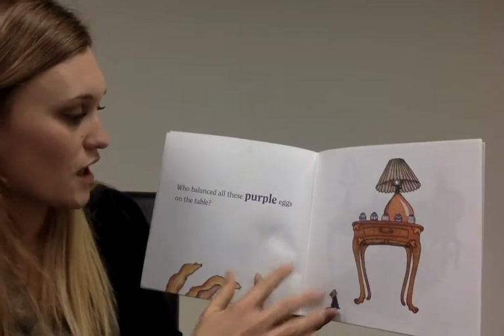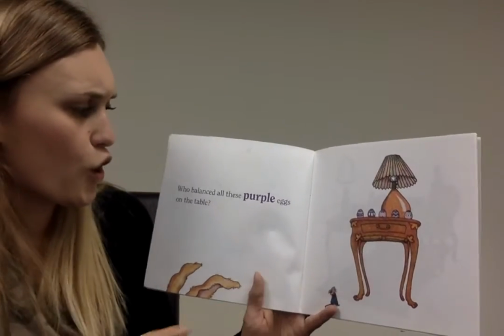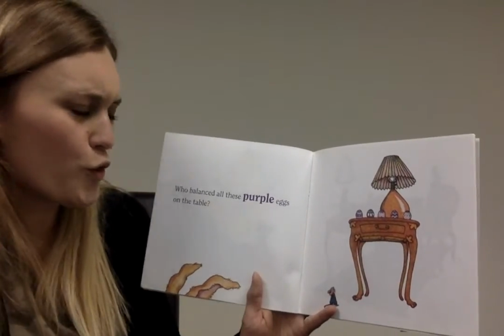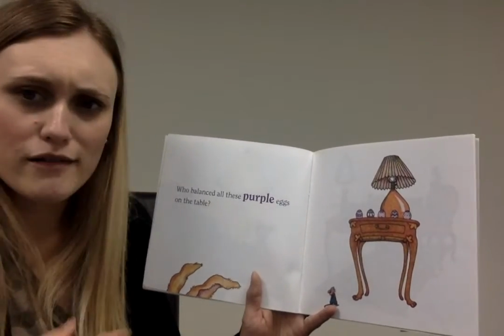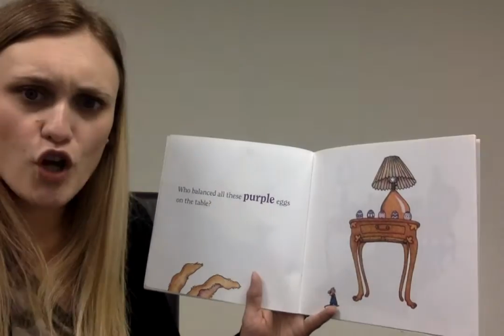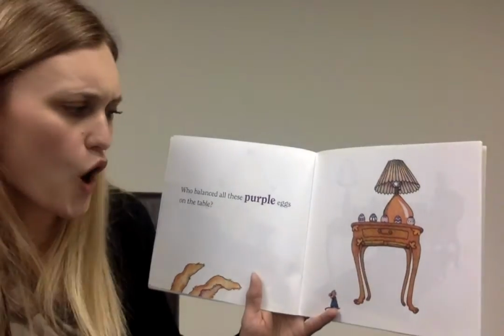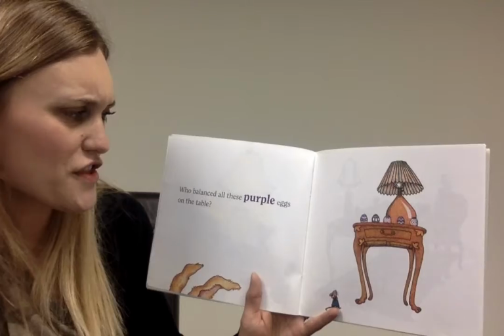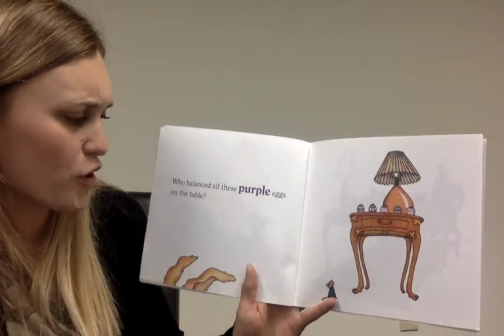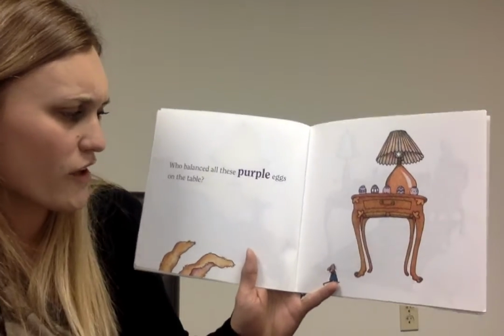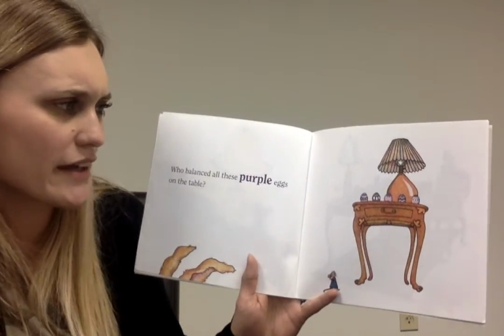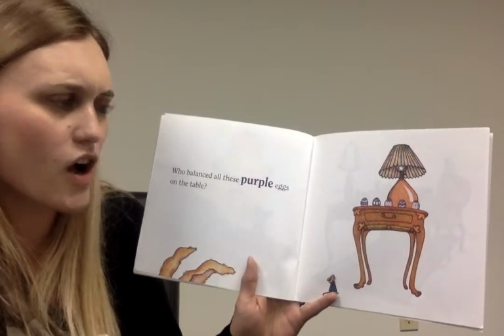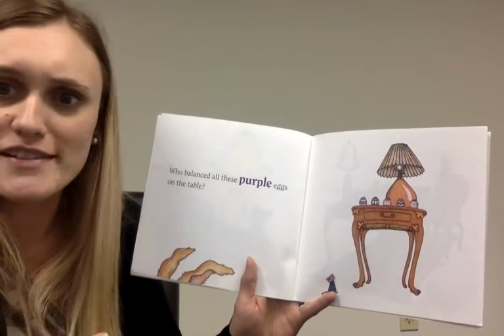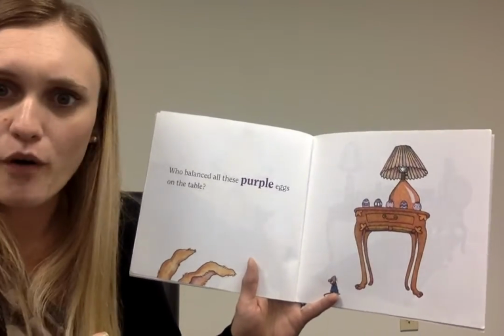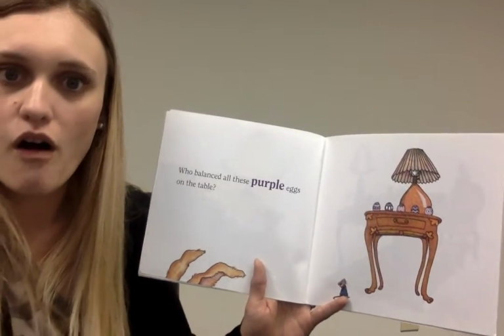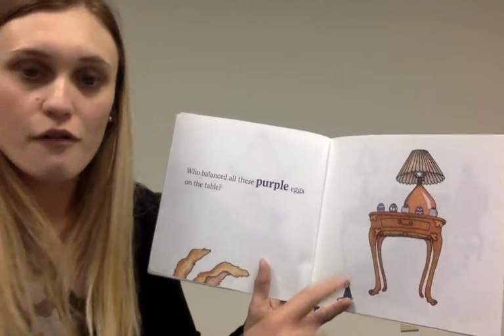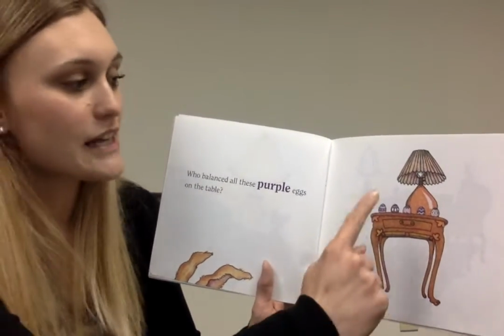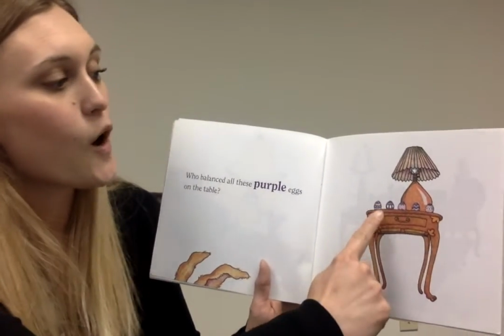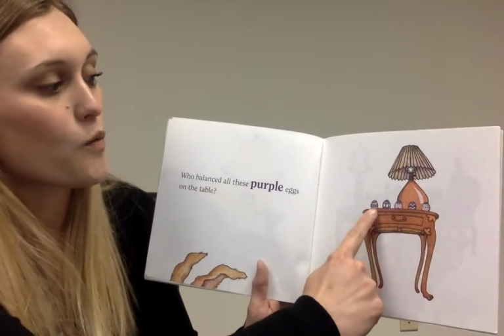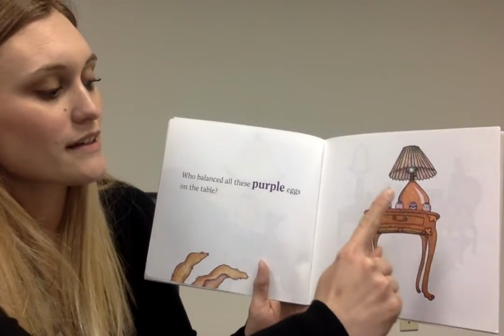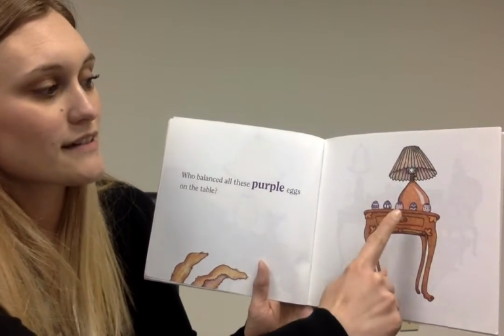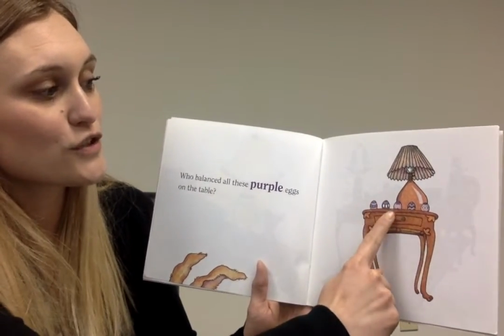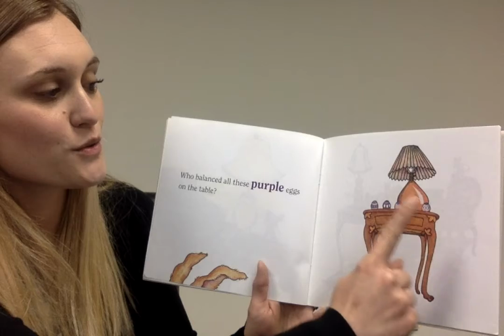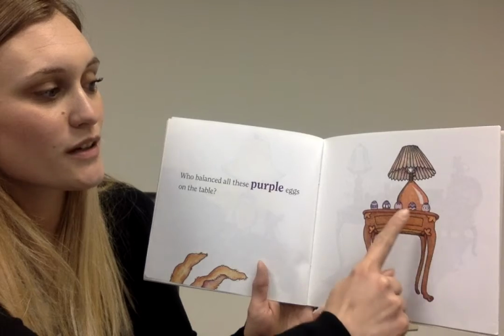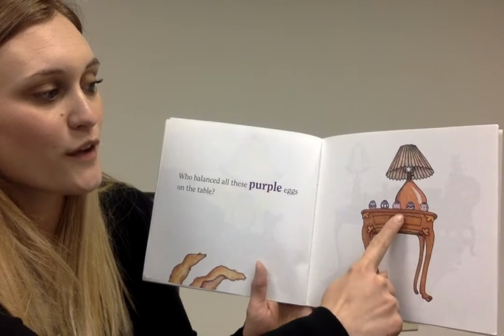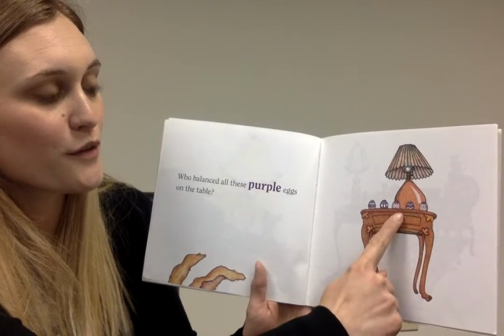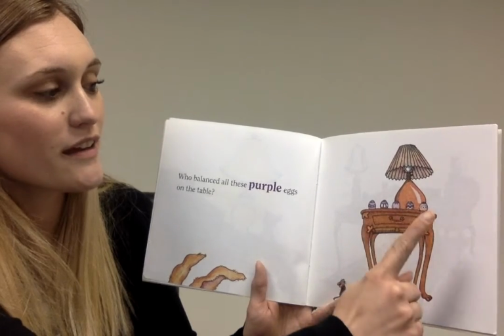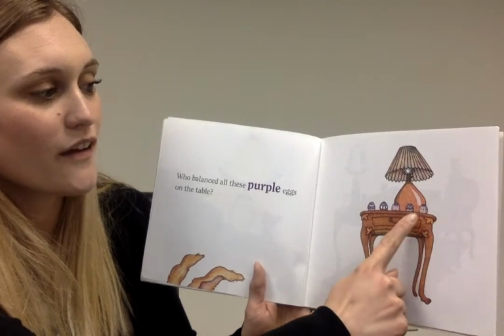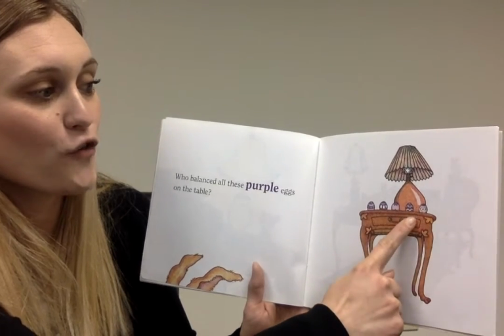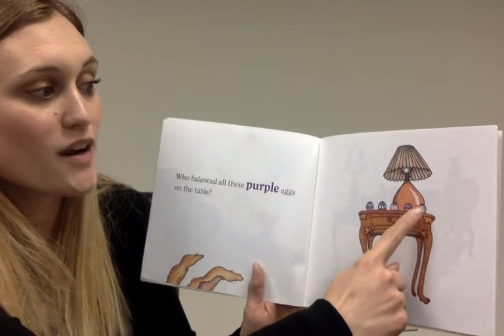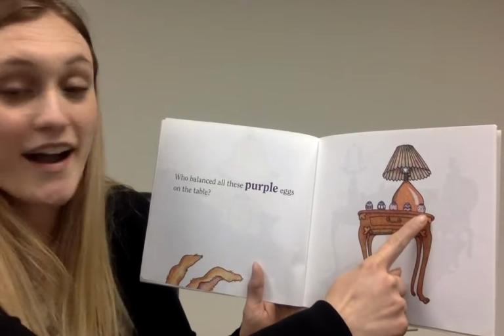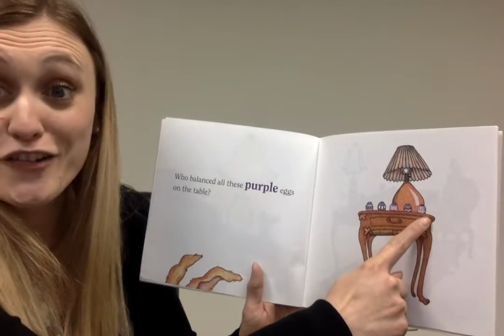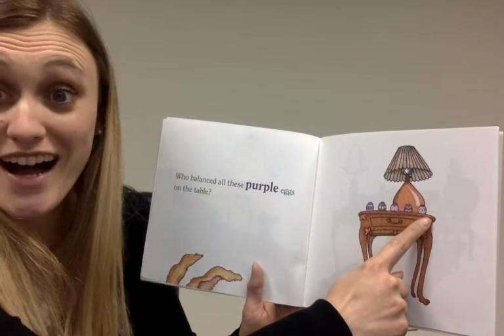Who balanced all these purple eggs on the table? Ready? One, two, three, four, five.